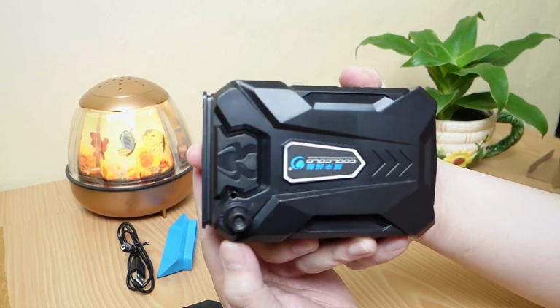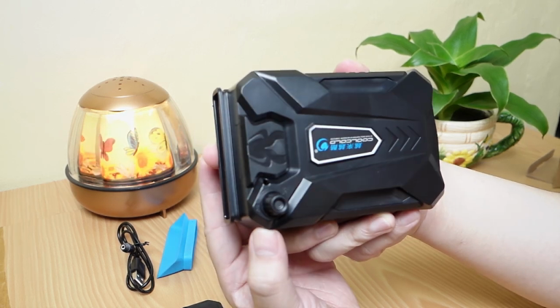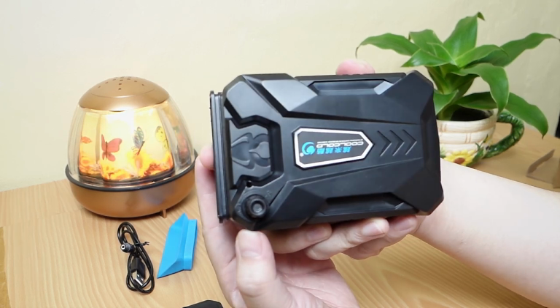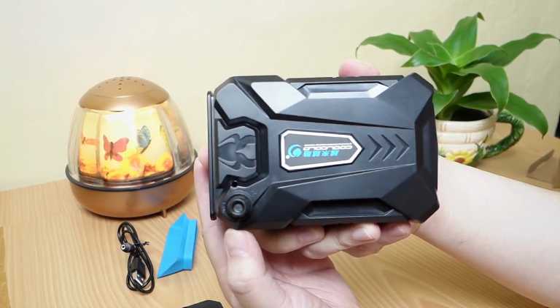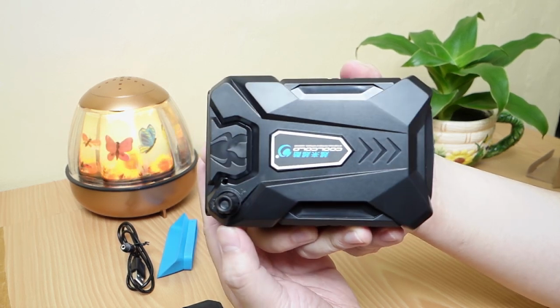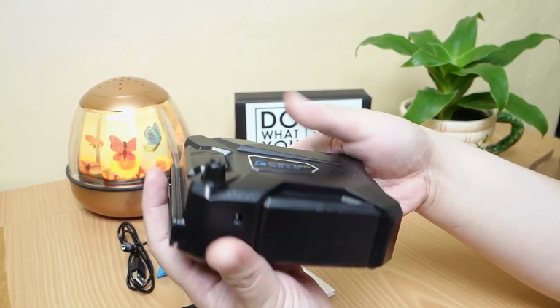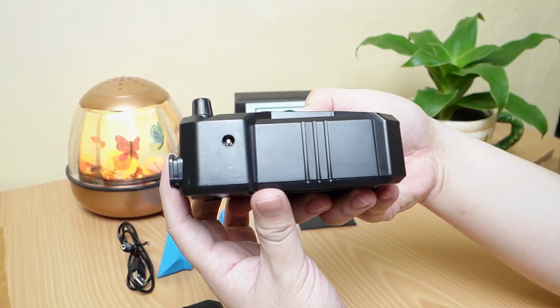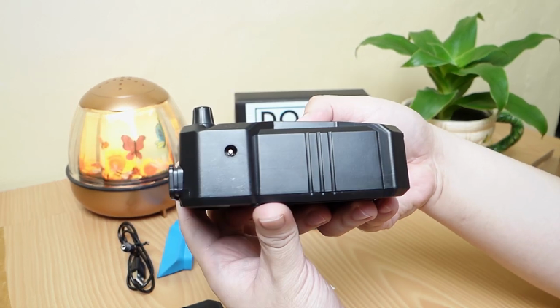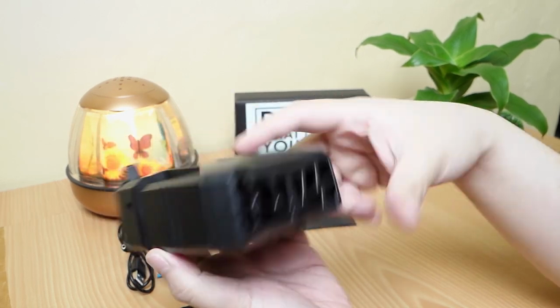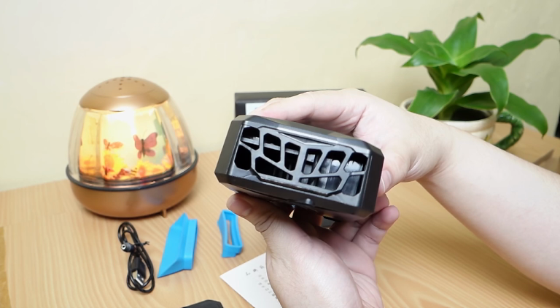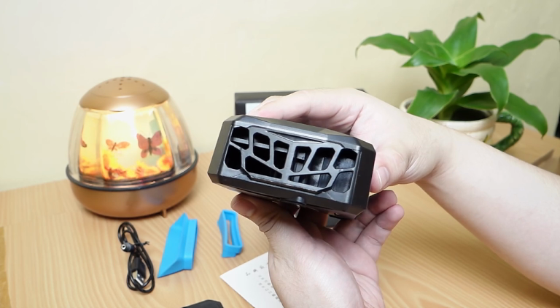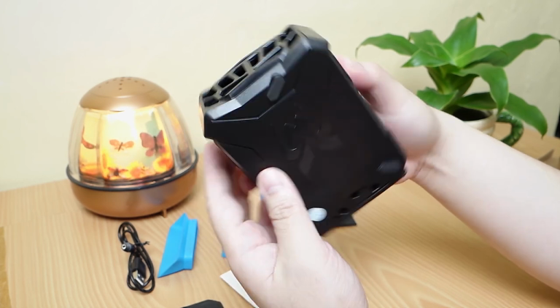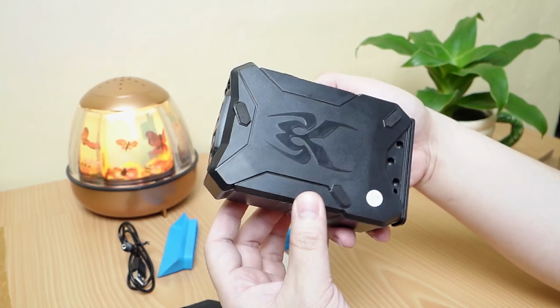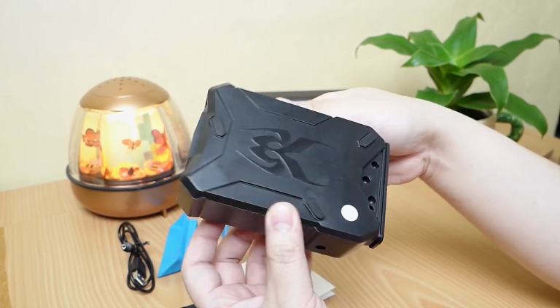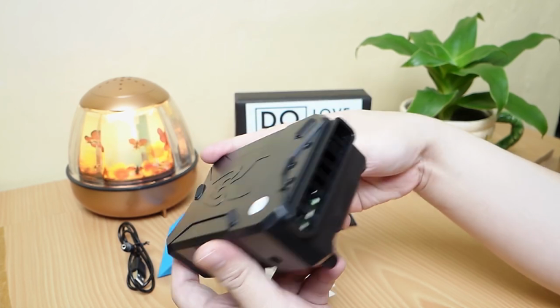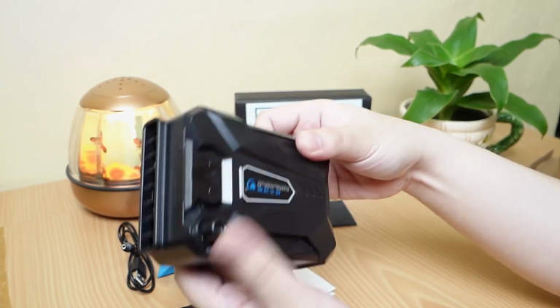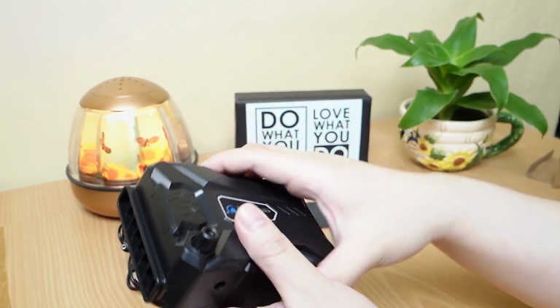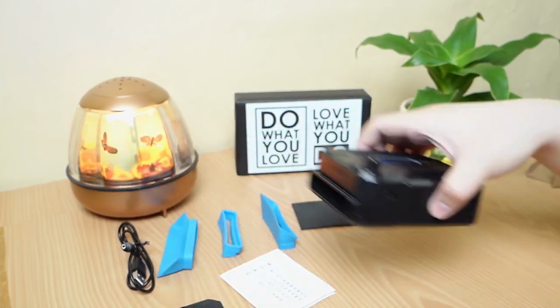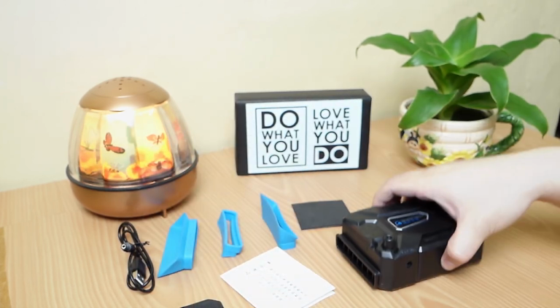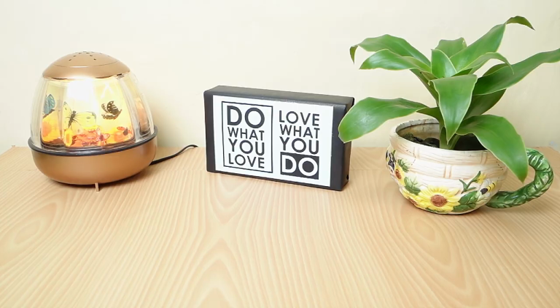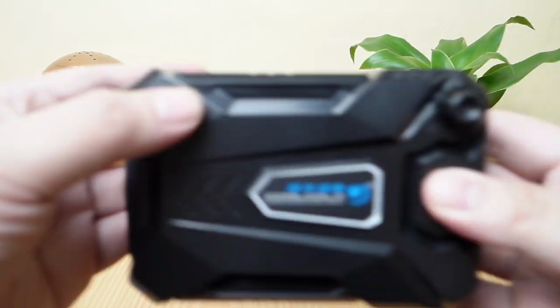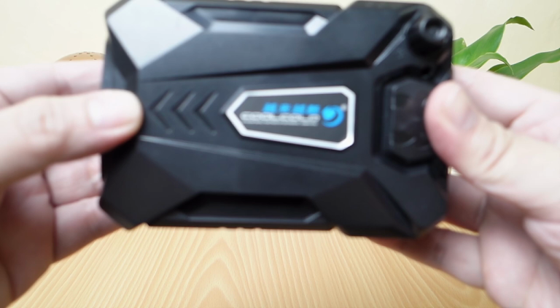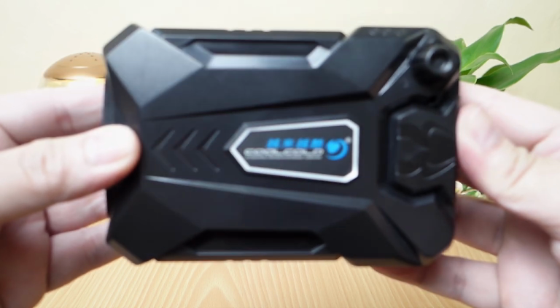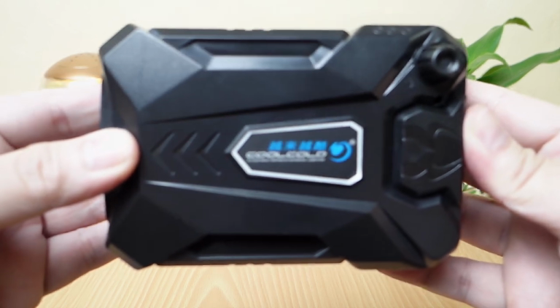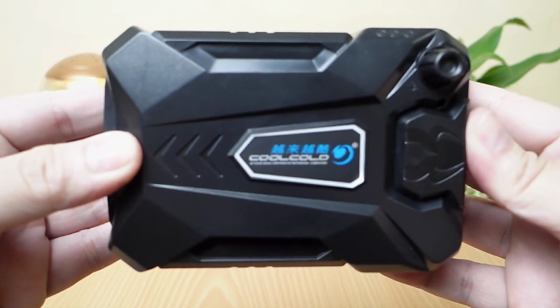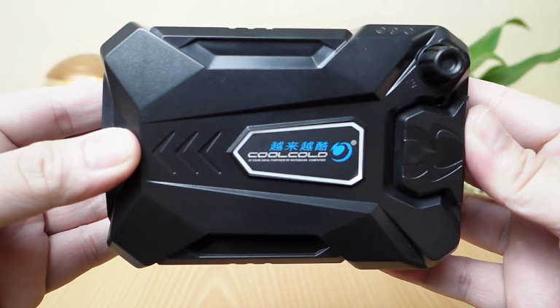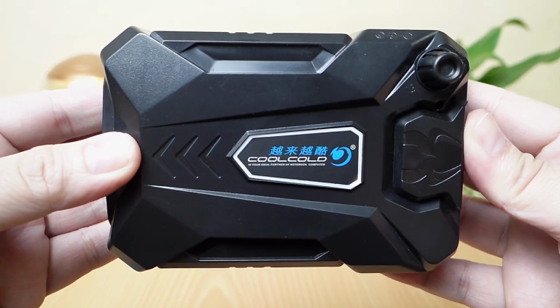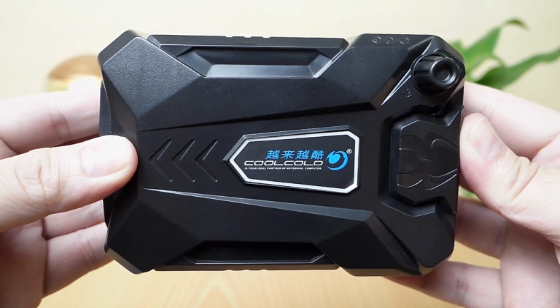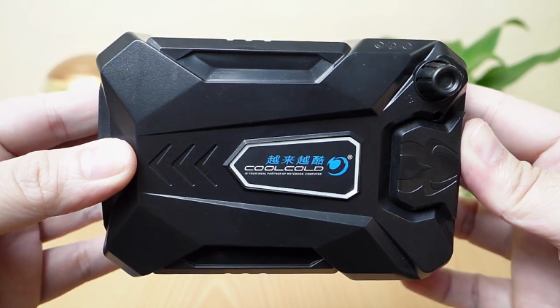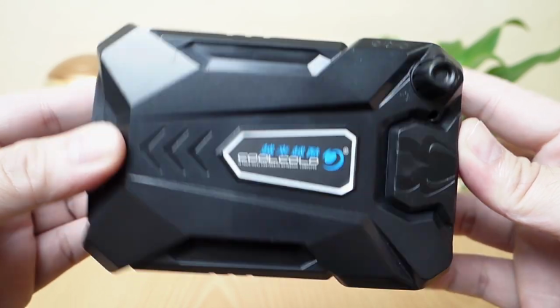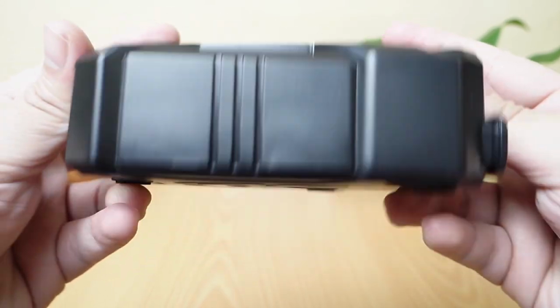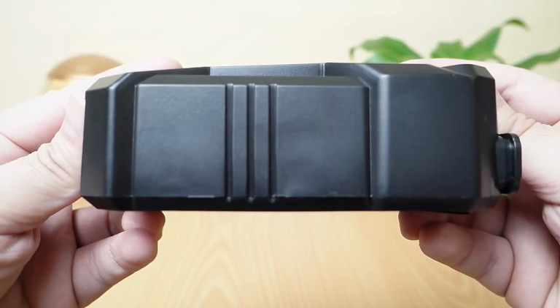At first glance, it looks fancy and has that gamery look on it. The overall construction of this product seems to be made of plastic but it looks durable nonetheless. Let's take a close up look at it. So at the top, we have the product name which is CoolCold.